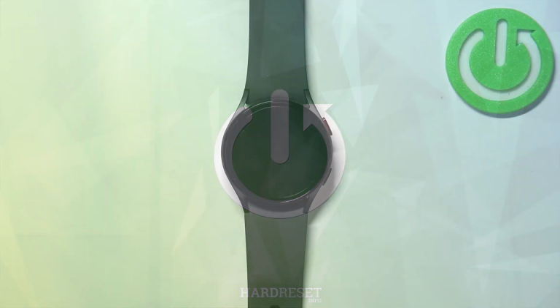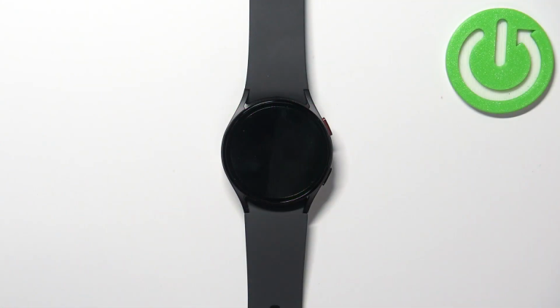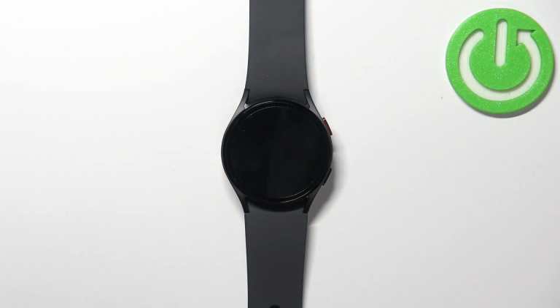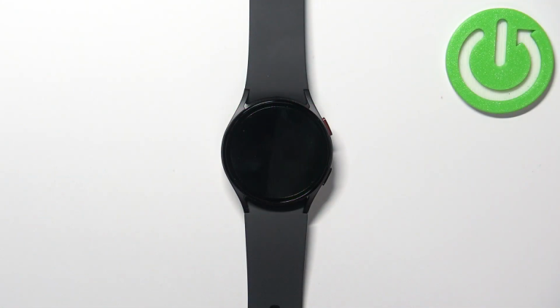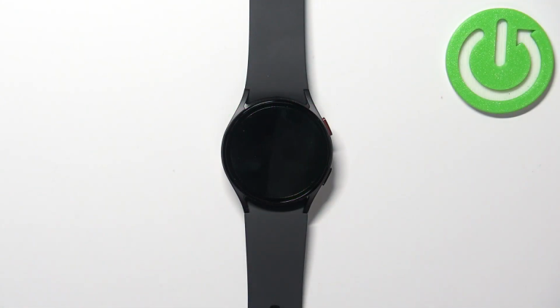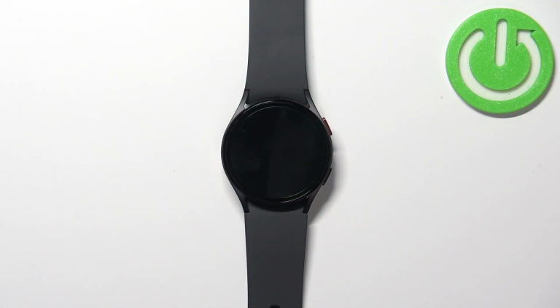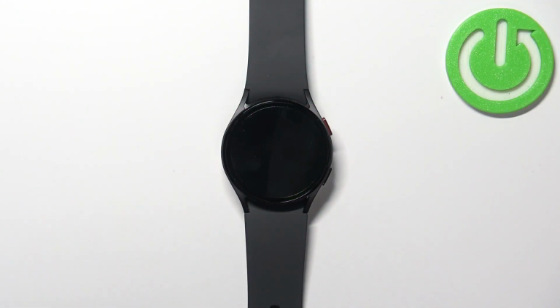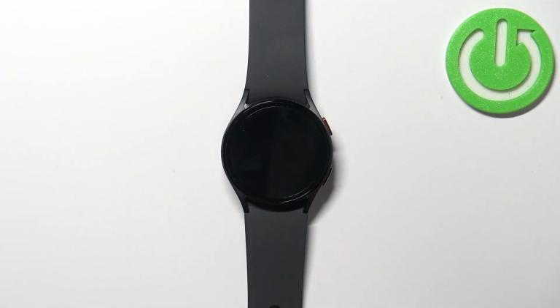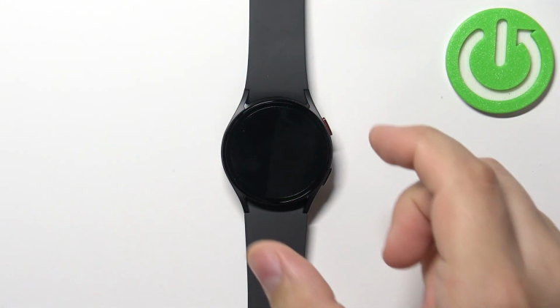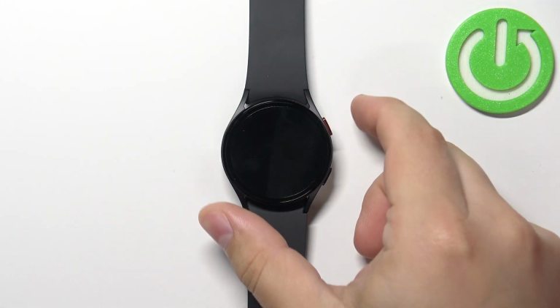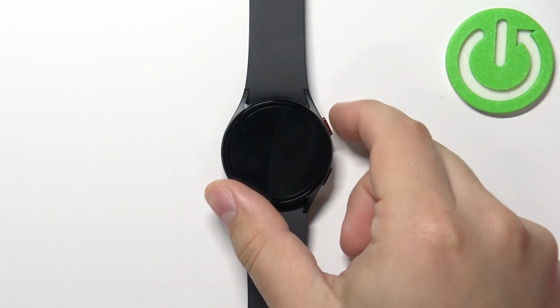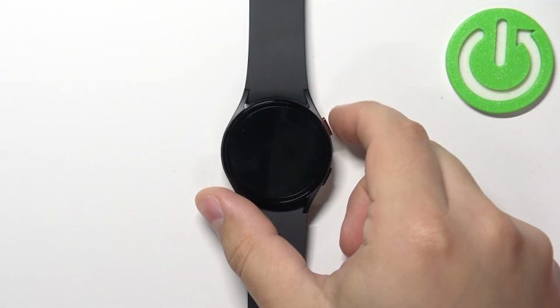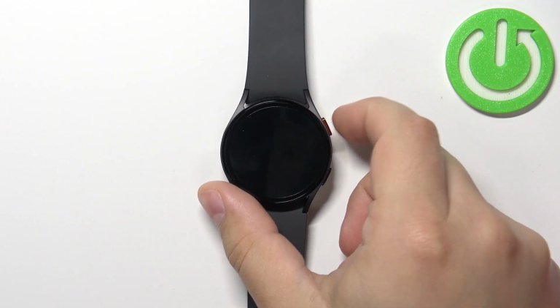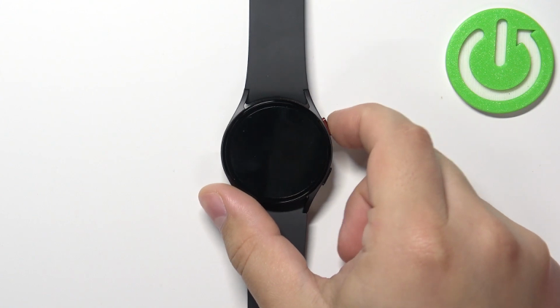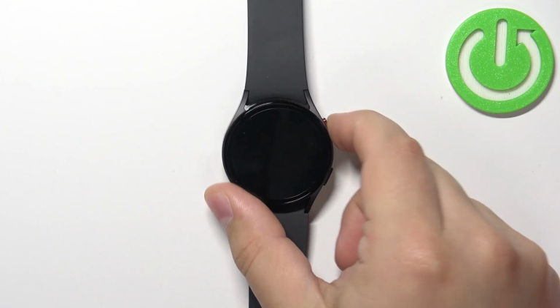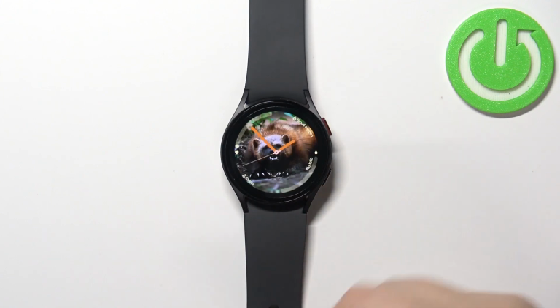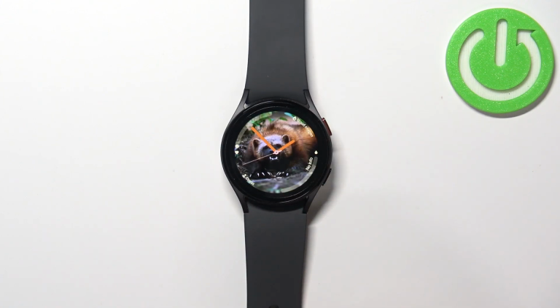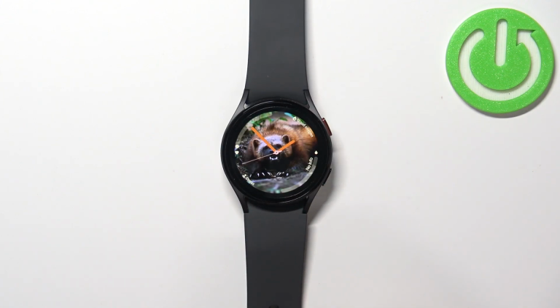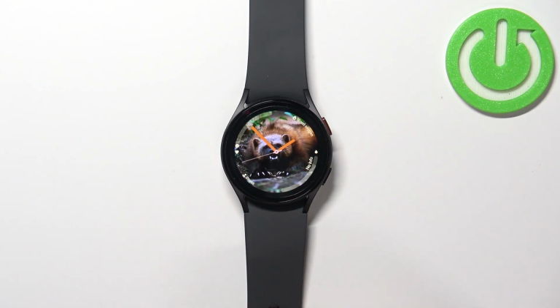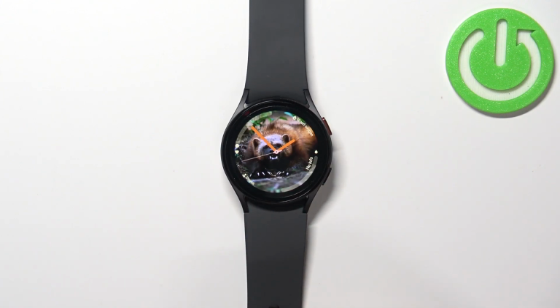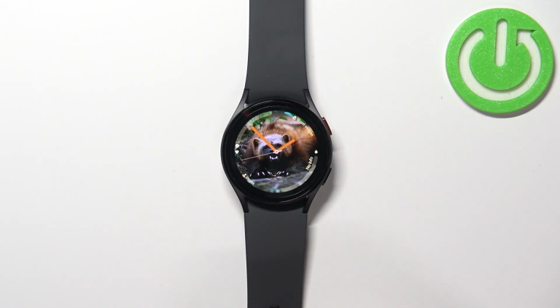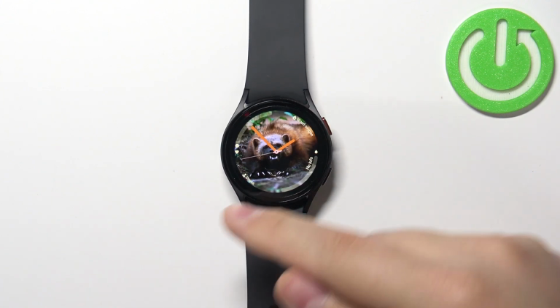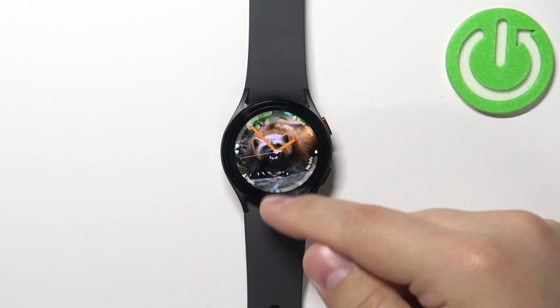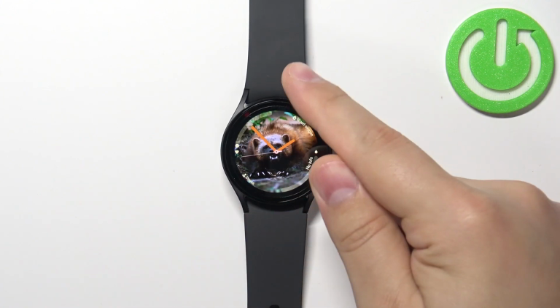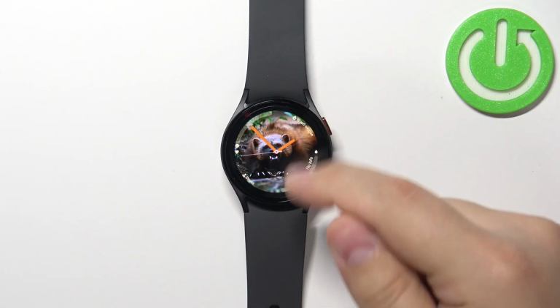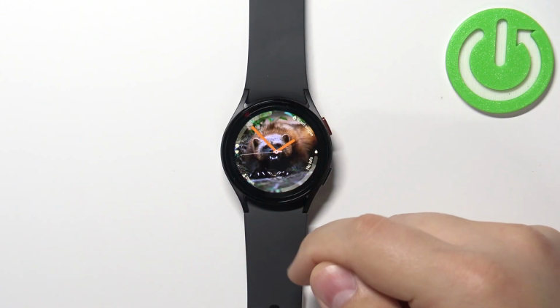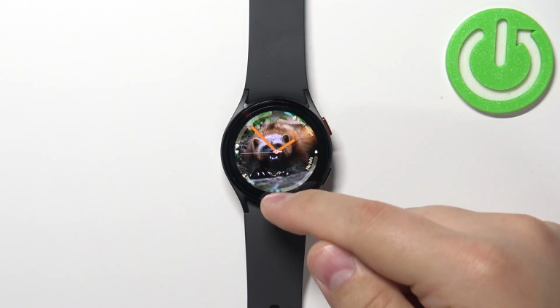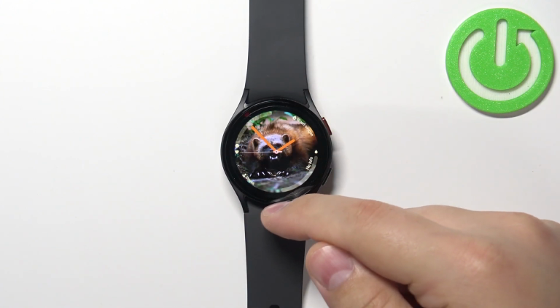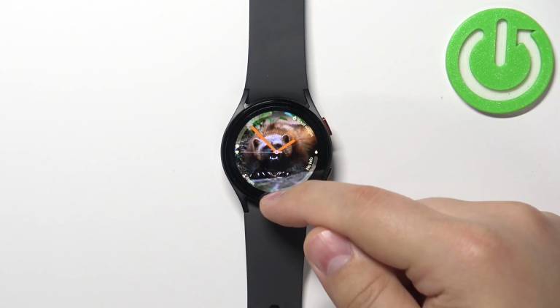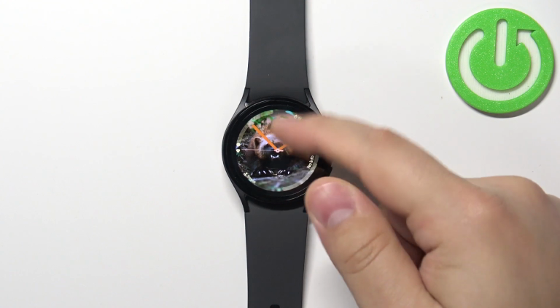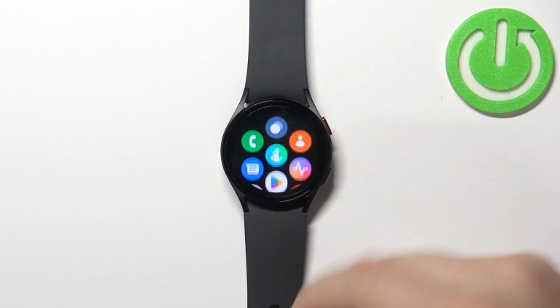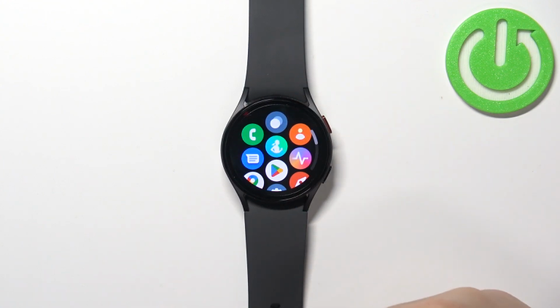First, let's wake up the screen on our watch. You can do it by pressing the home button. Once you wake up the screen, you can swipe up from the bottom of the screen to open the menu.